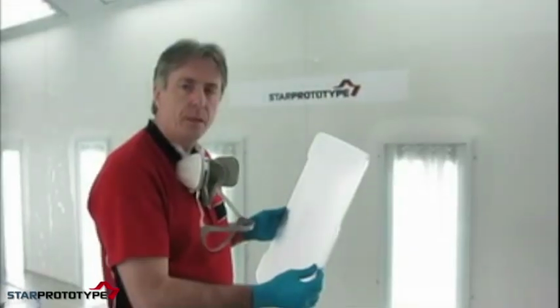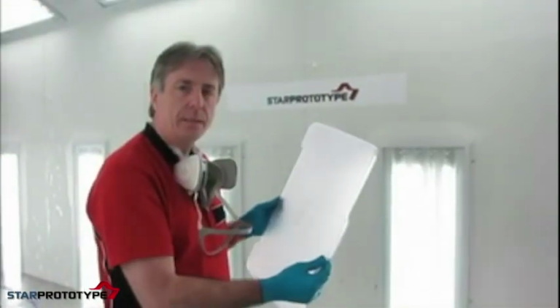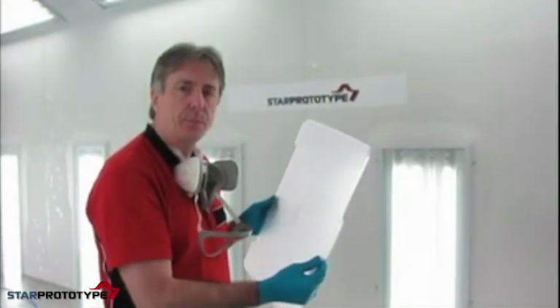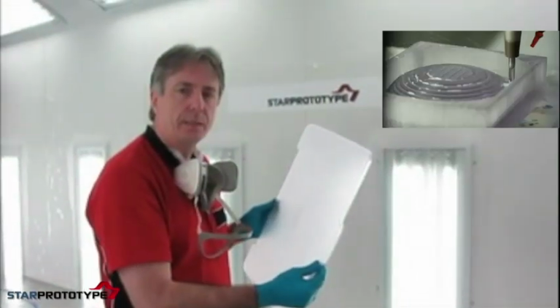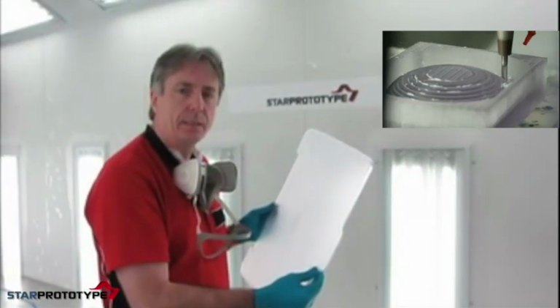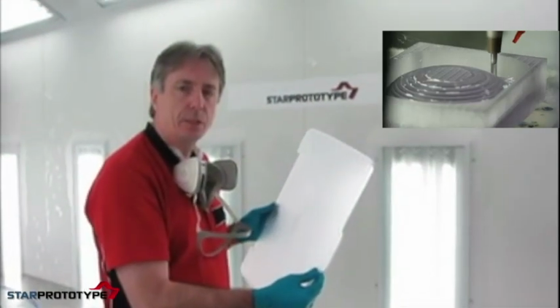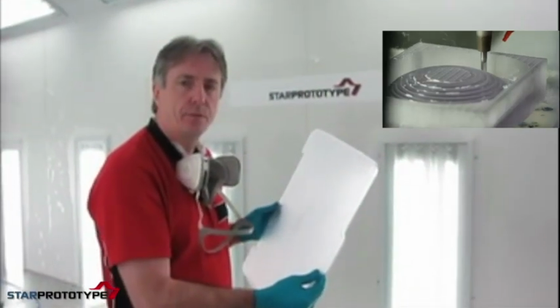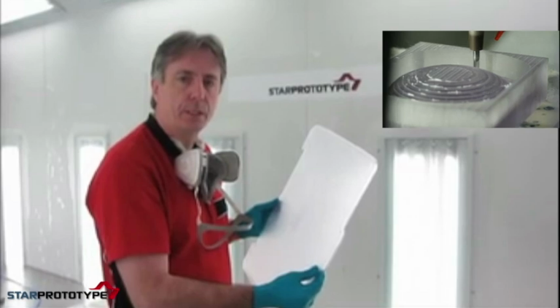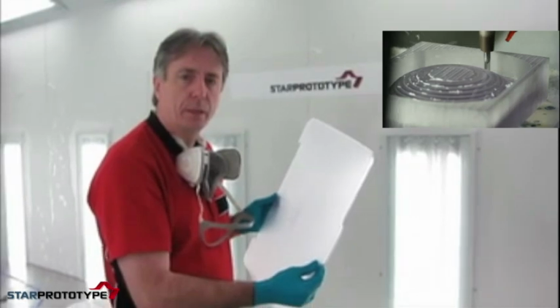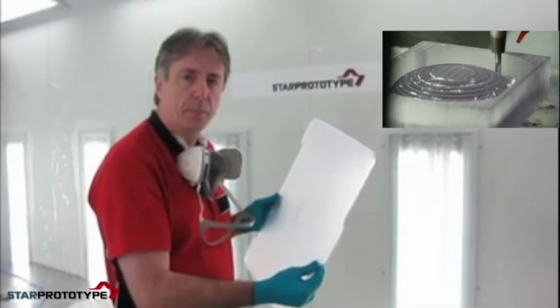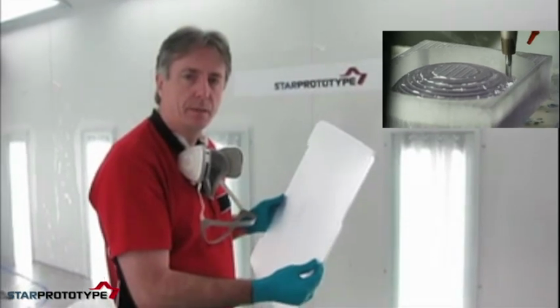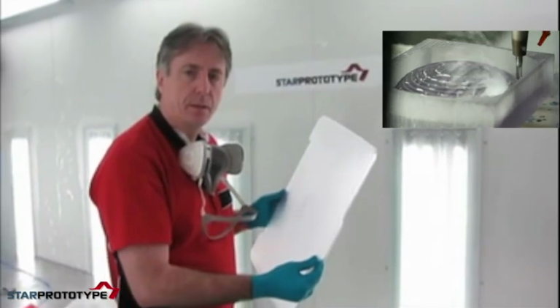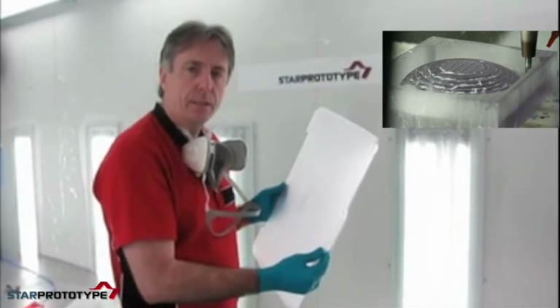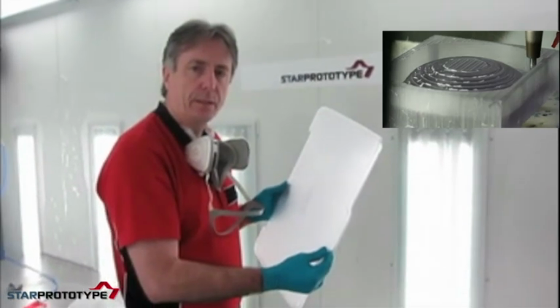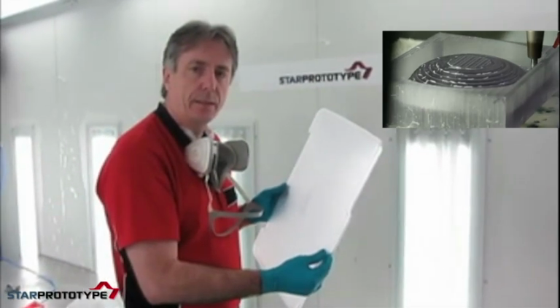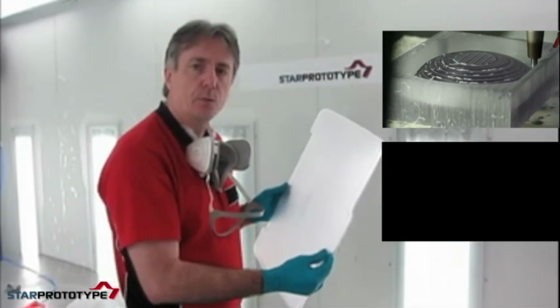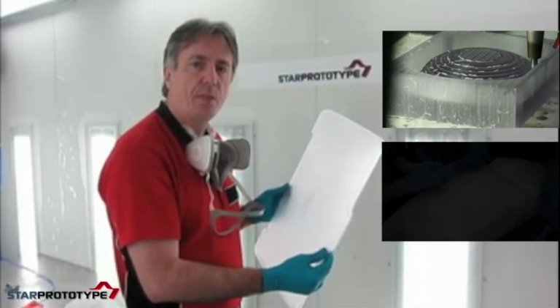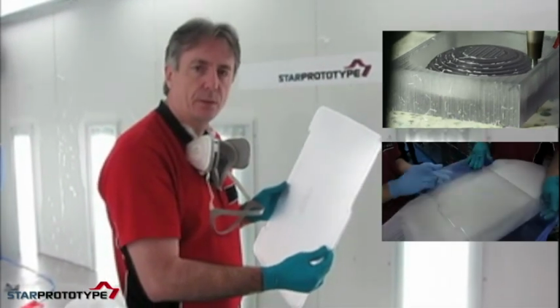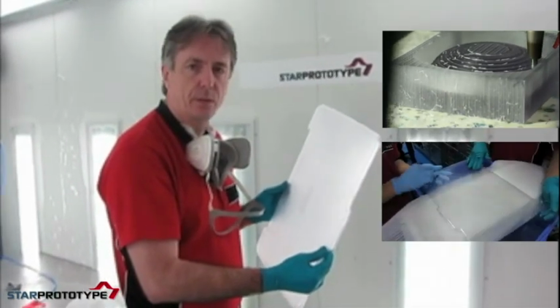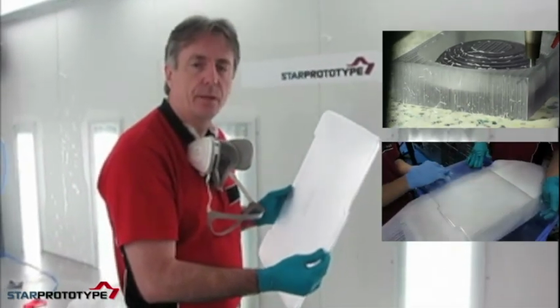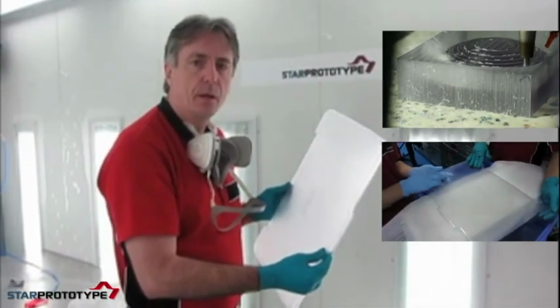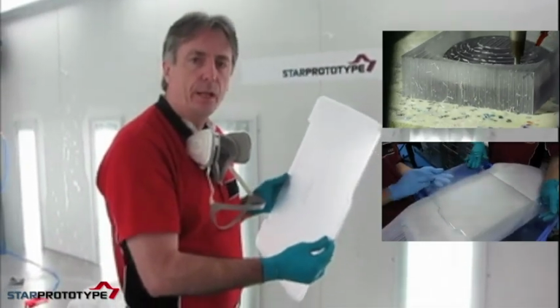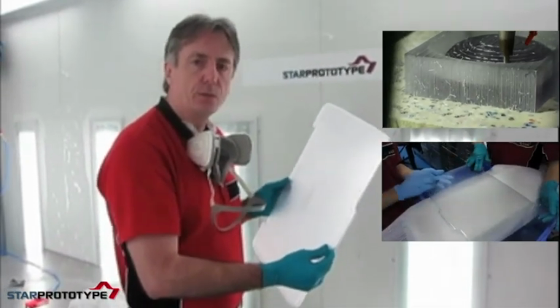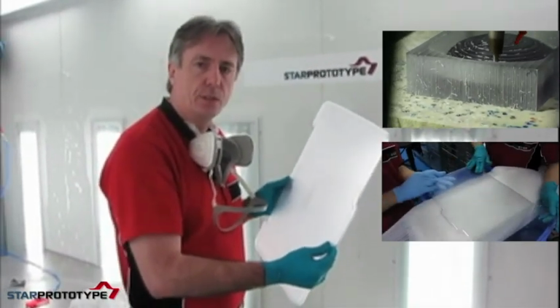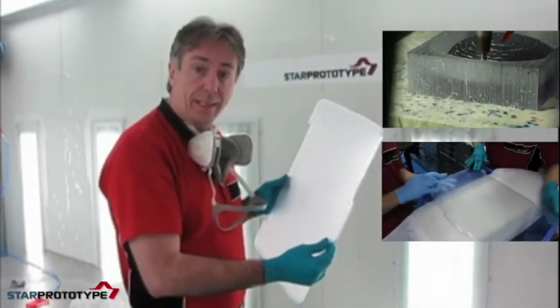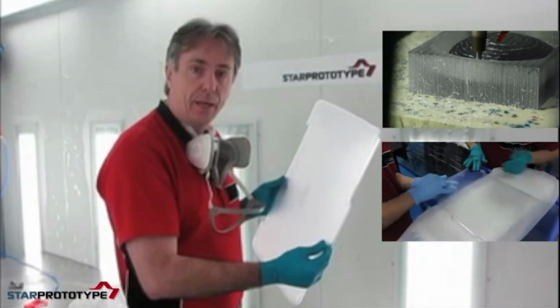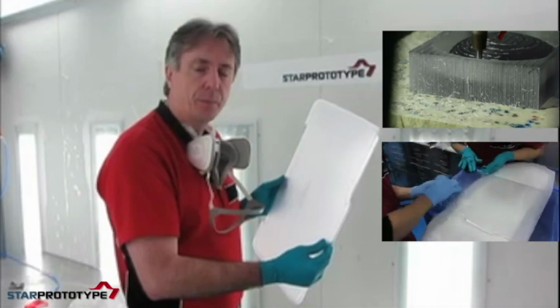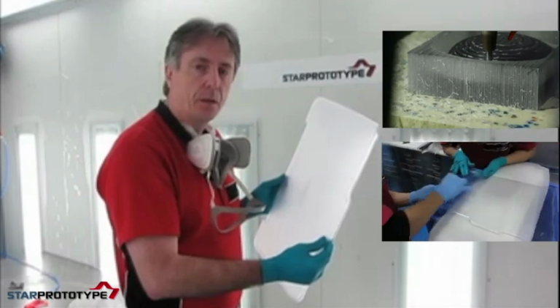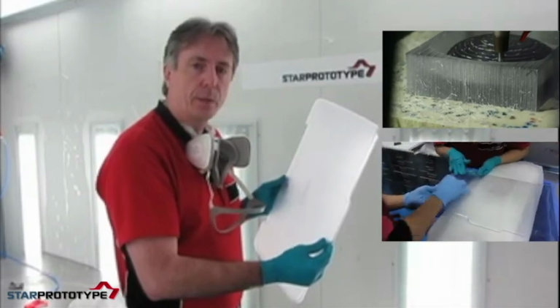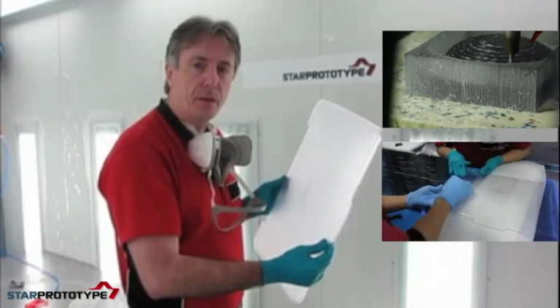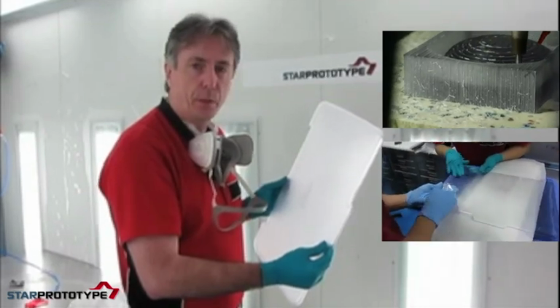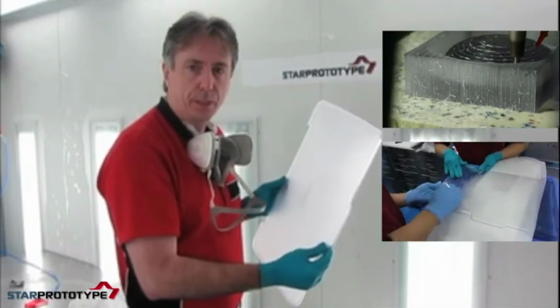This lid has been CNC machined from a sheet of polycarbonate. It's been sanded up to 1000 grit. We now want to turn it clear, so we're going to vapor polish it.